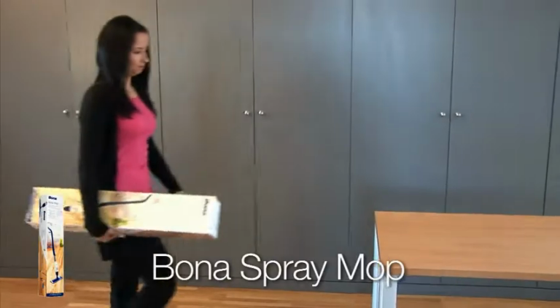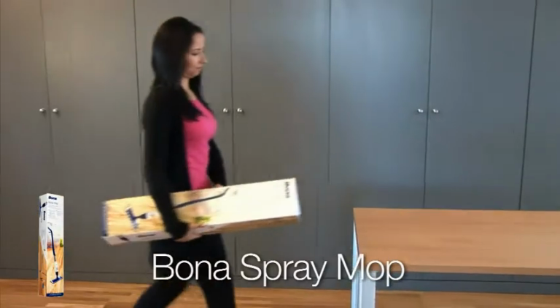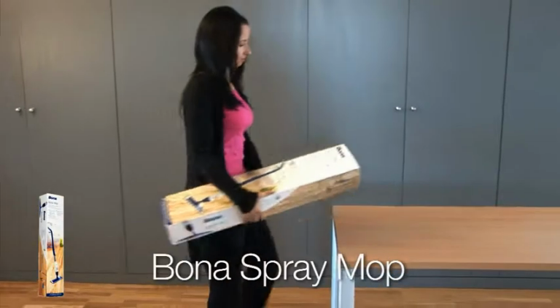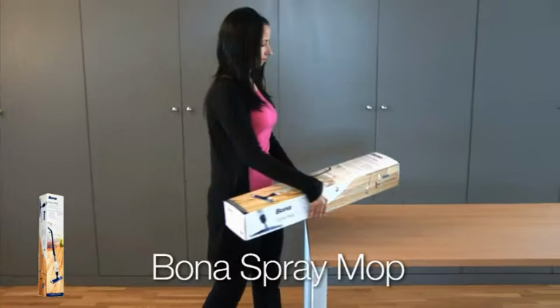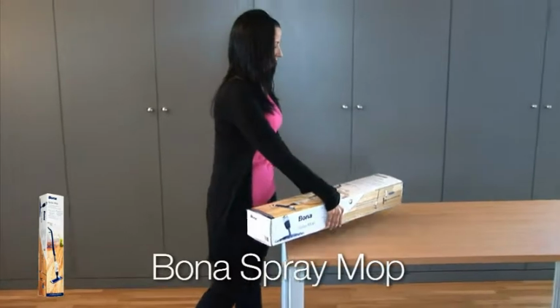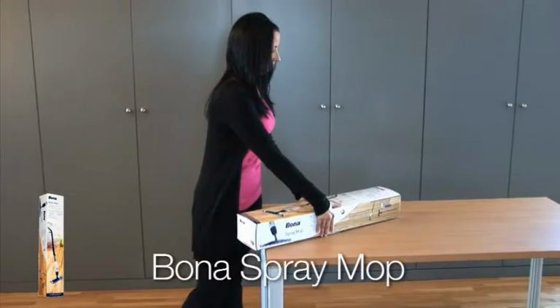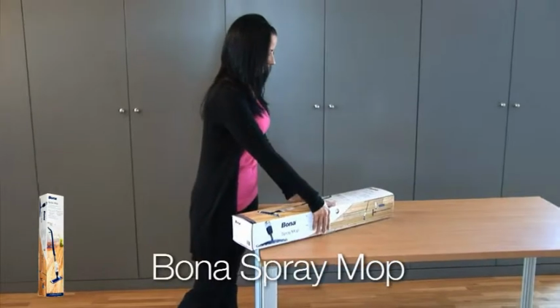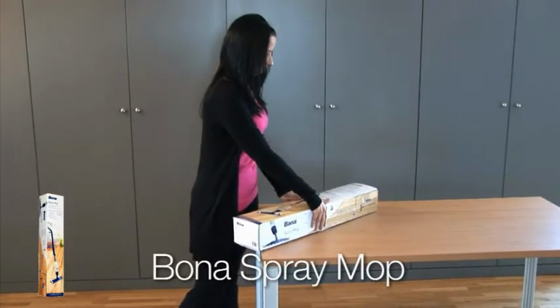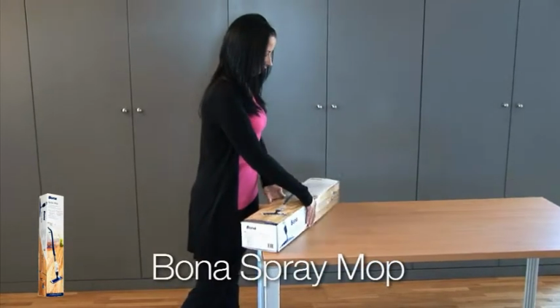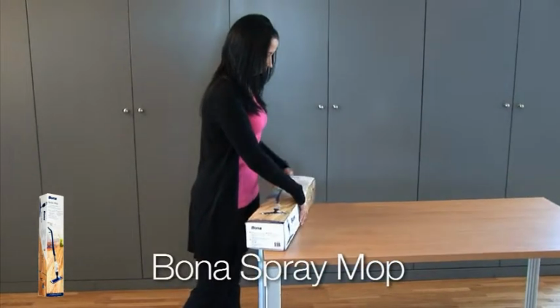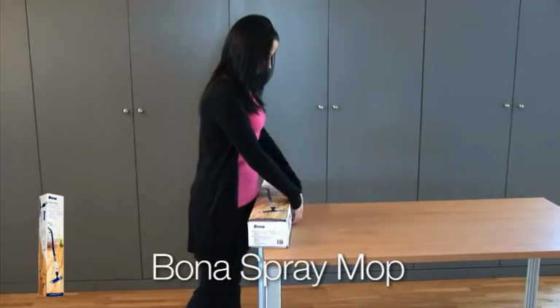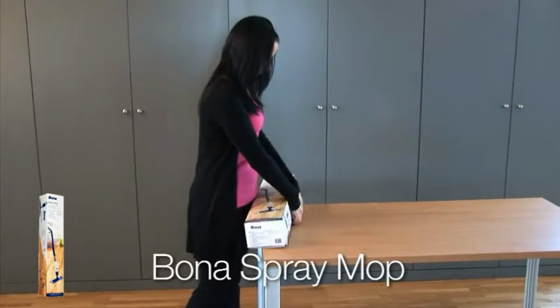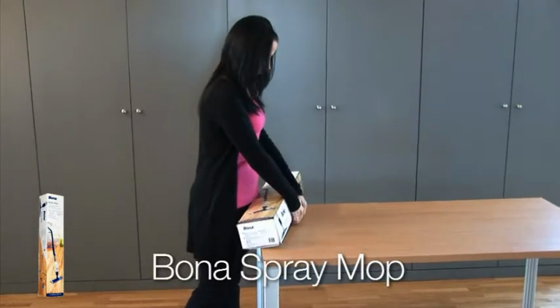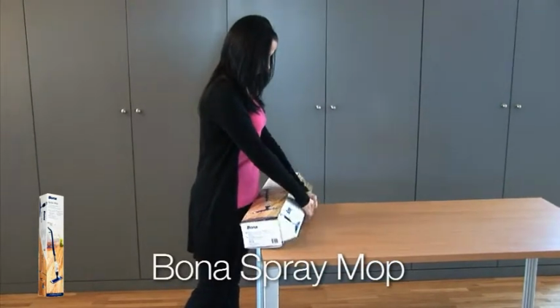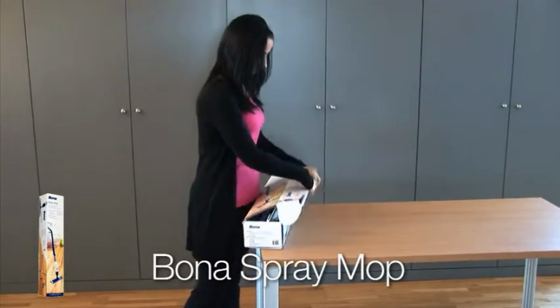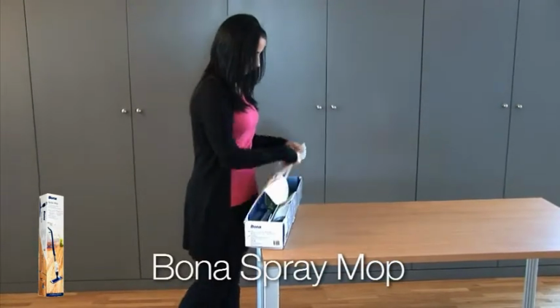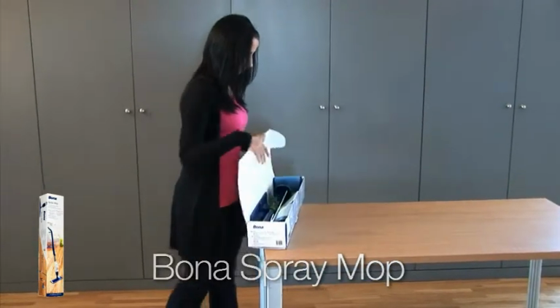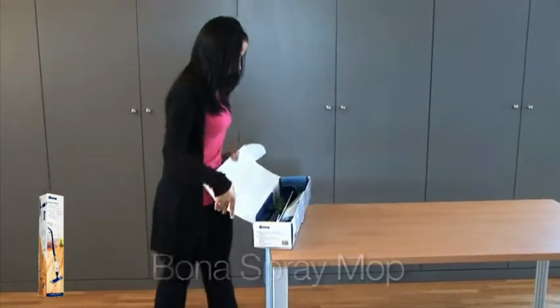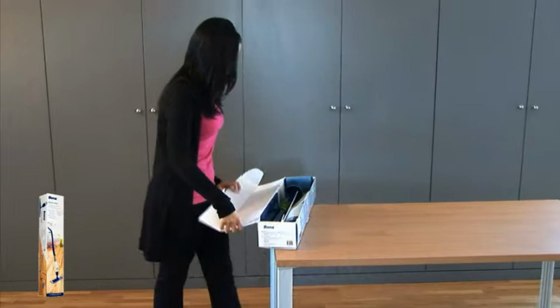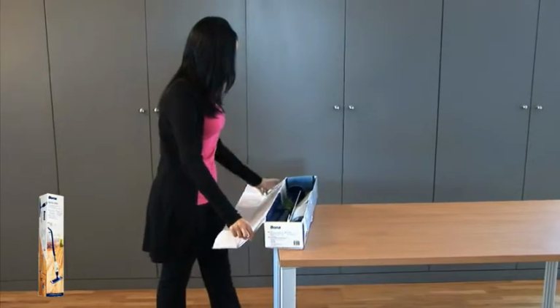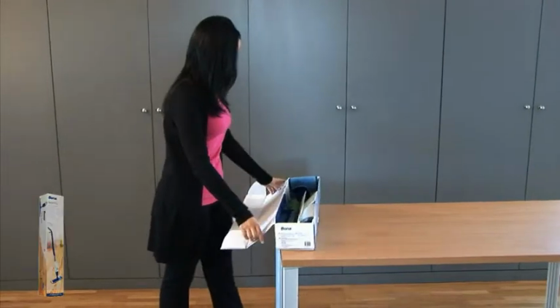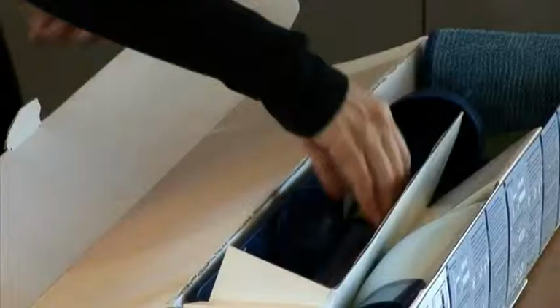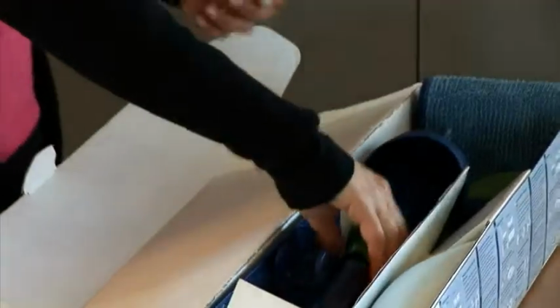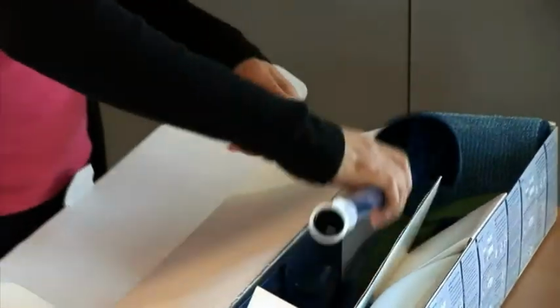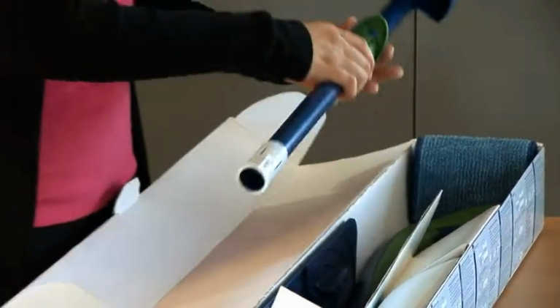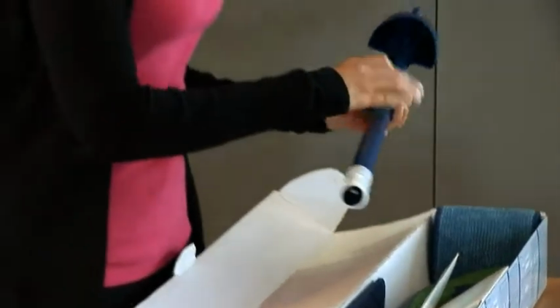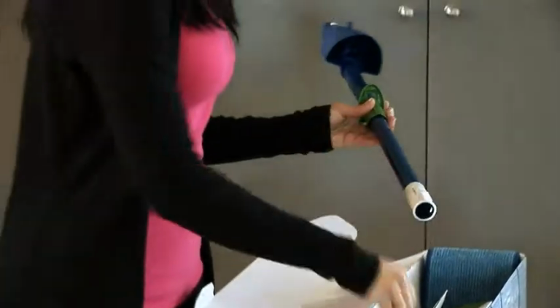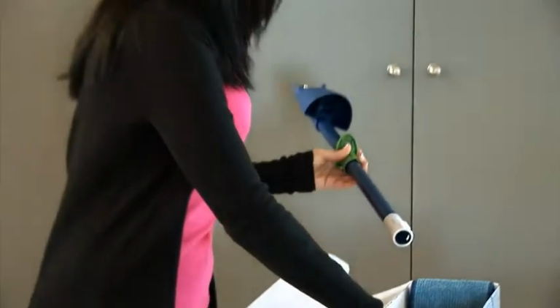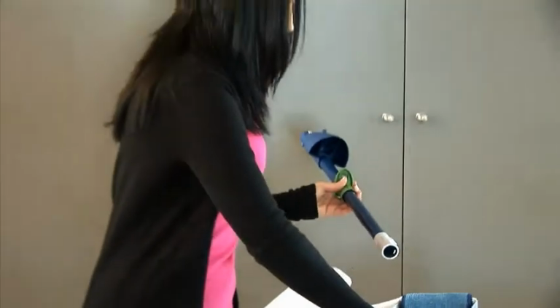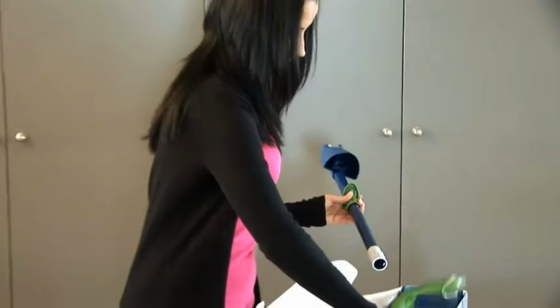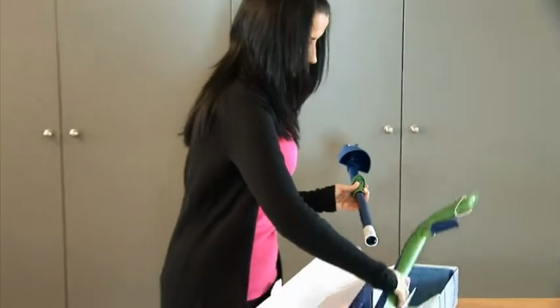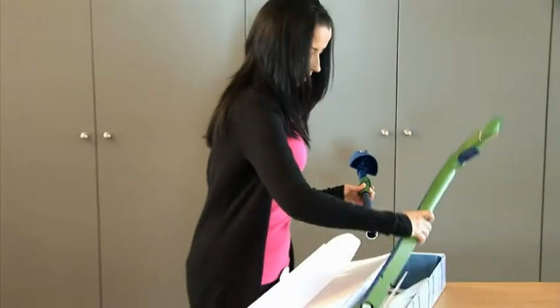Bona Spray Mop is the easy and comfortable way to keep your floors as good as new. It fits together quickly and easily in three simple steps.